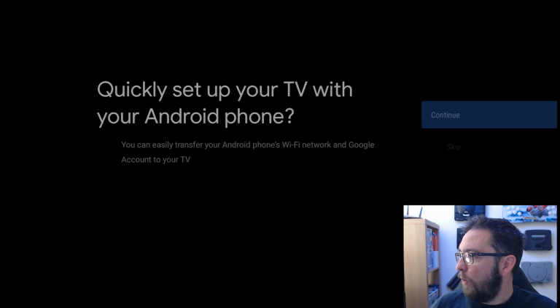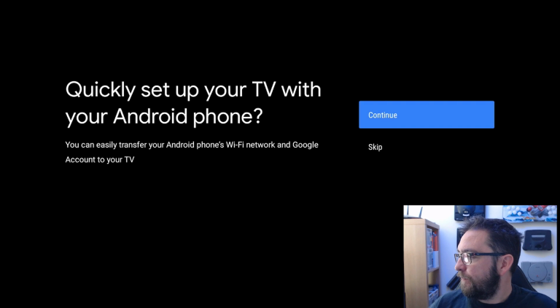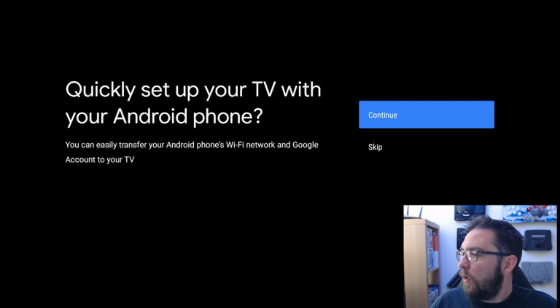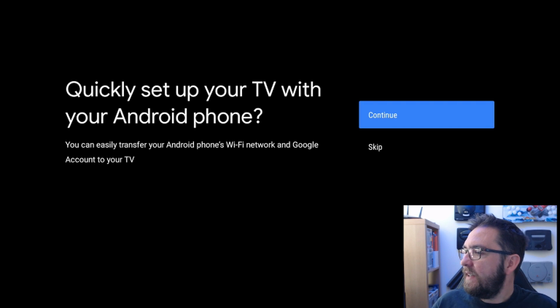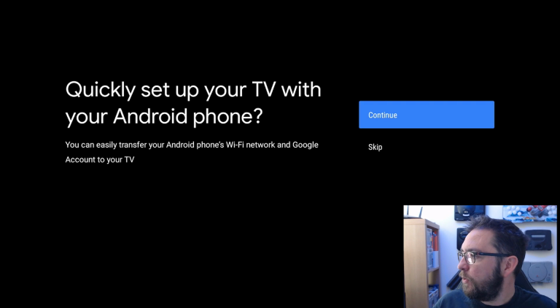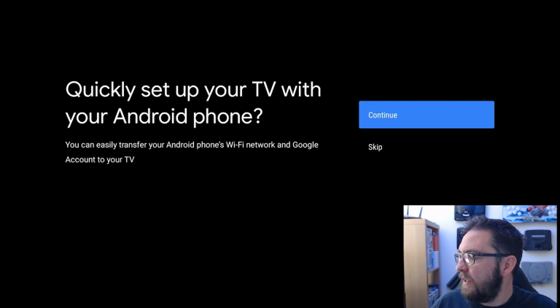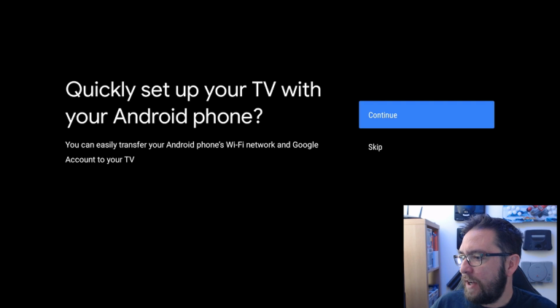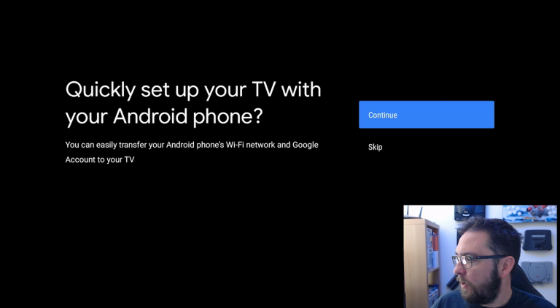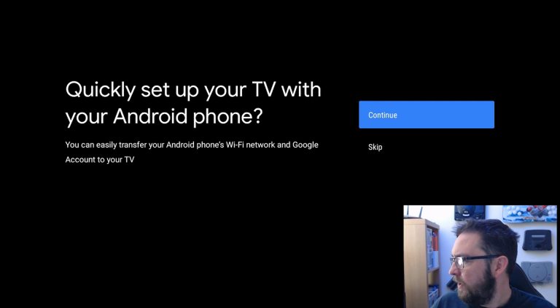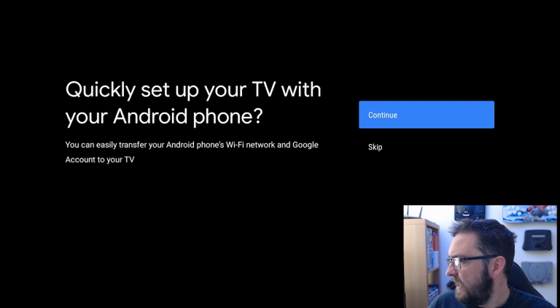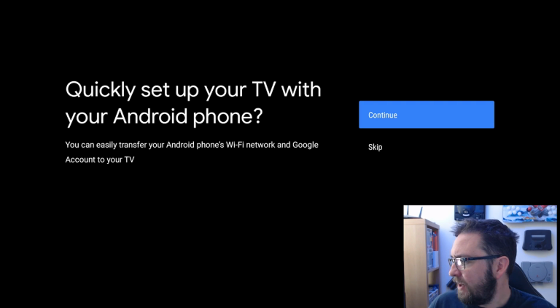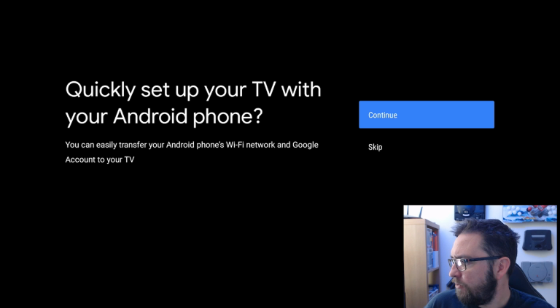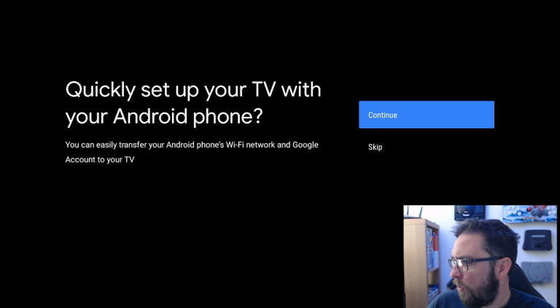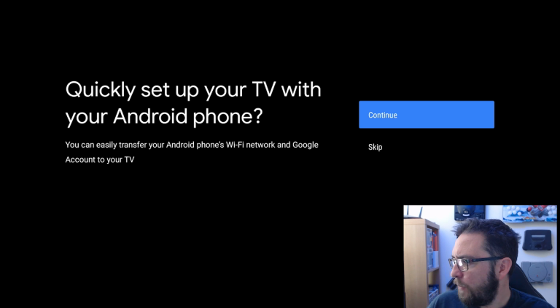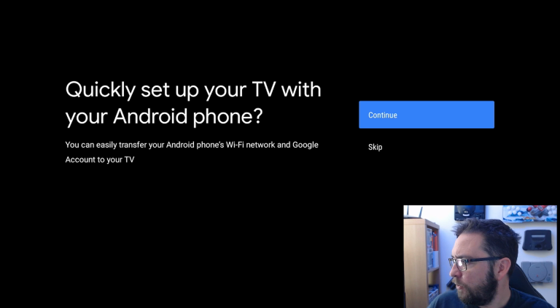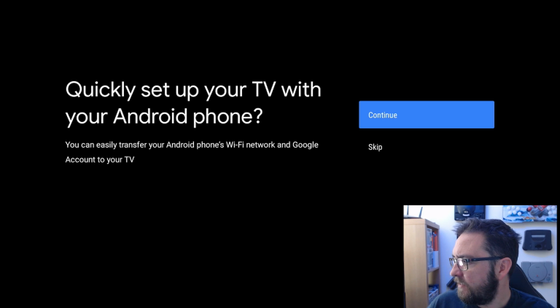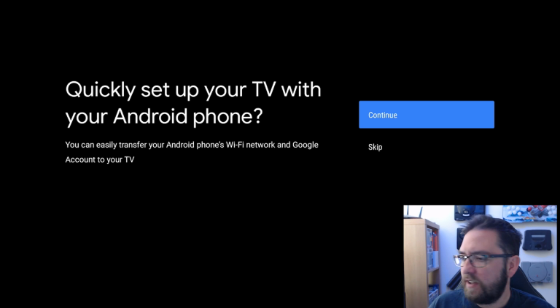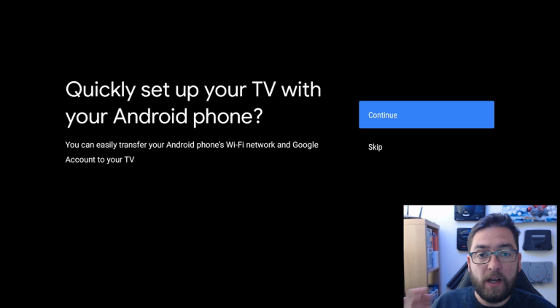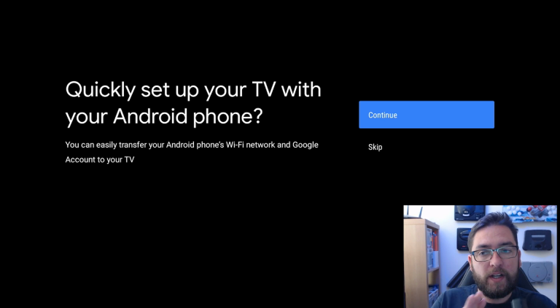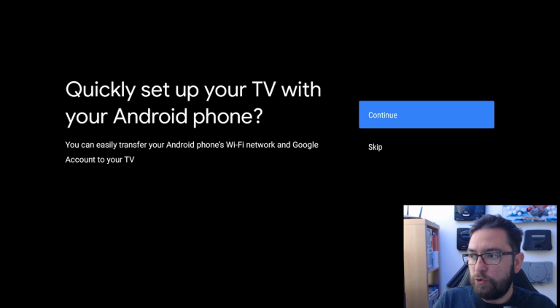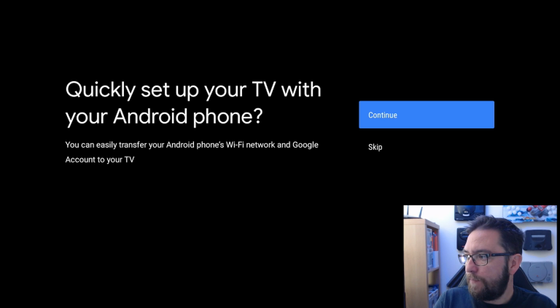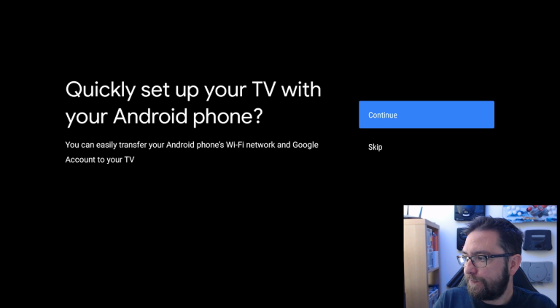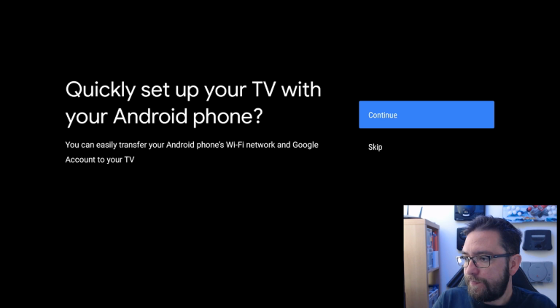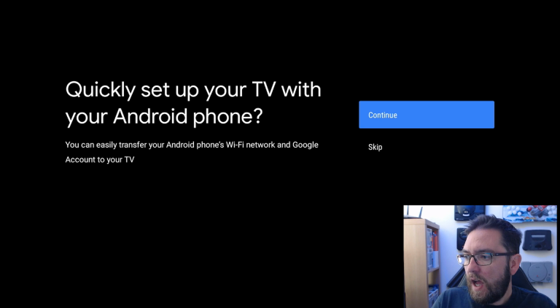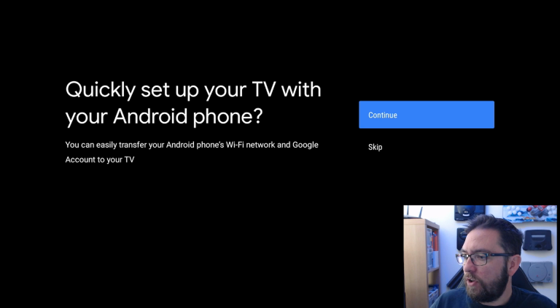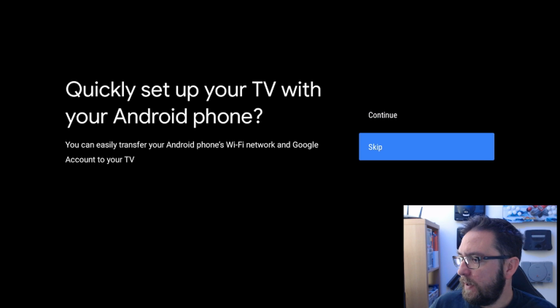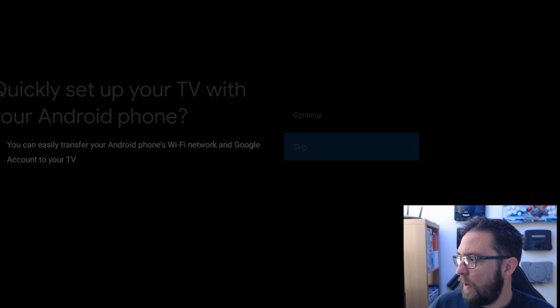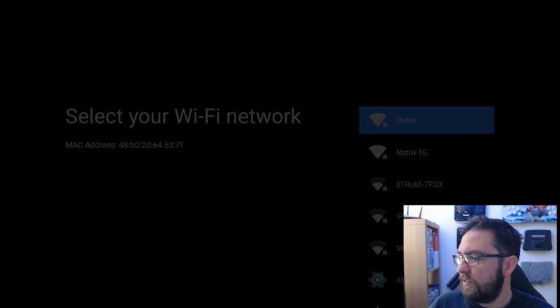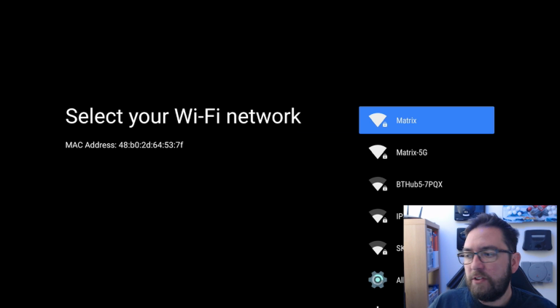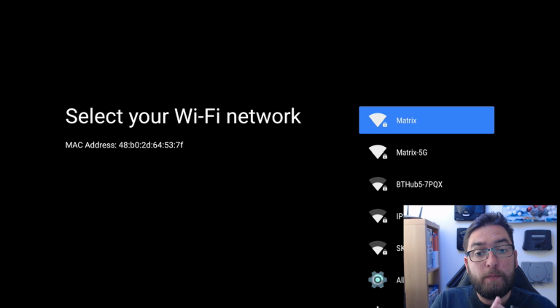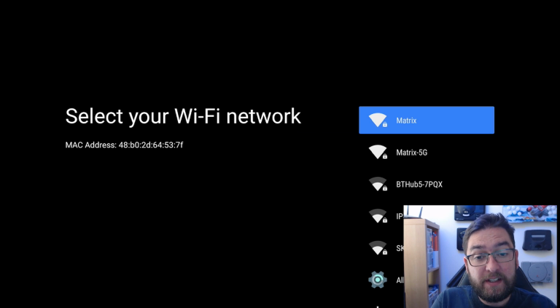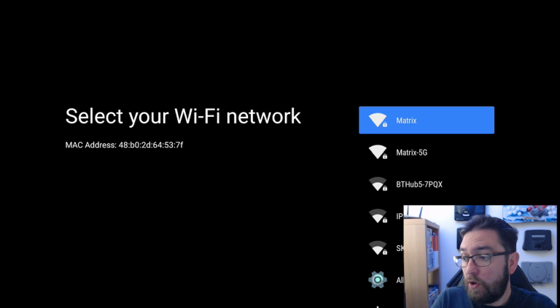Welcome. It says quickly set up your TV with your Android phone - you can easily share your WiFi network and Google account to your TV. We're going to not do that. We're going to try and skip it and see what happens, so we can do it manually for you guys.